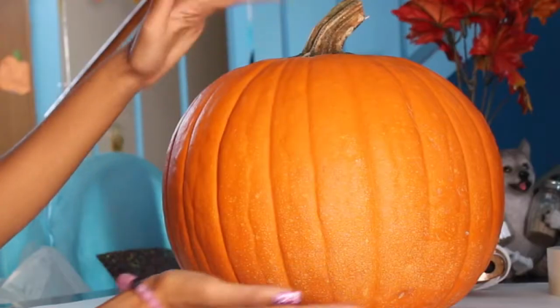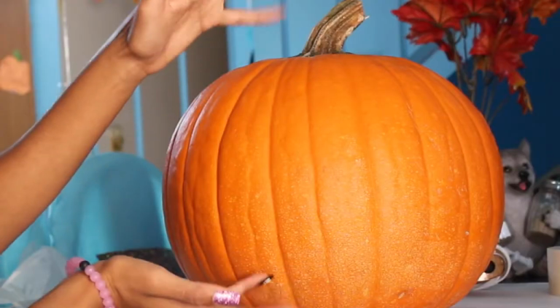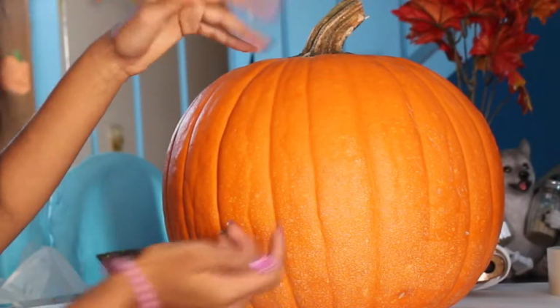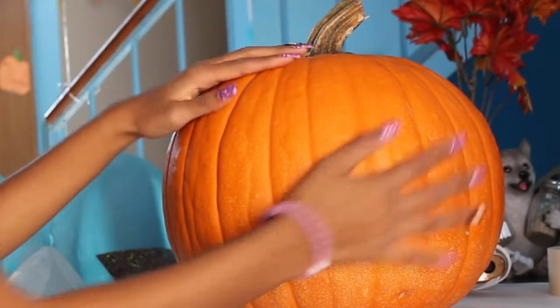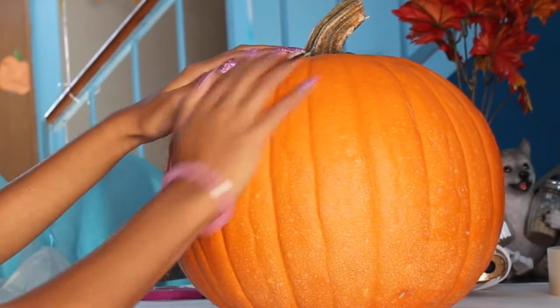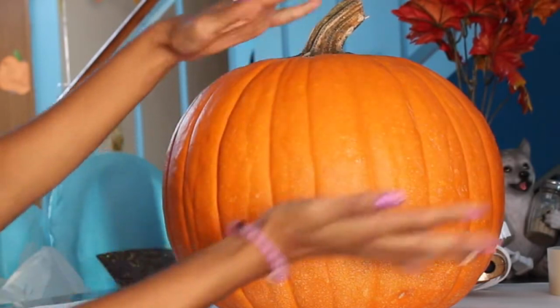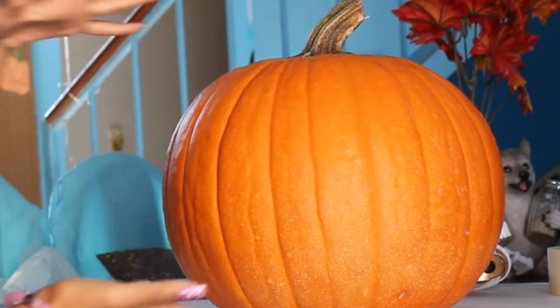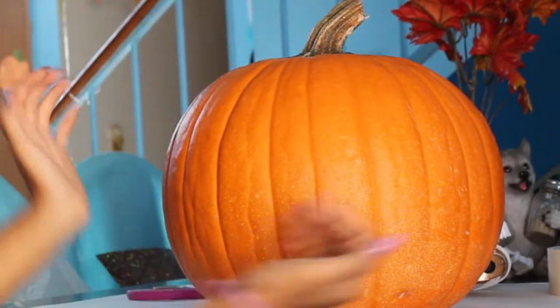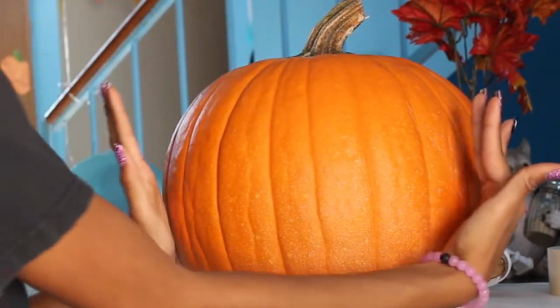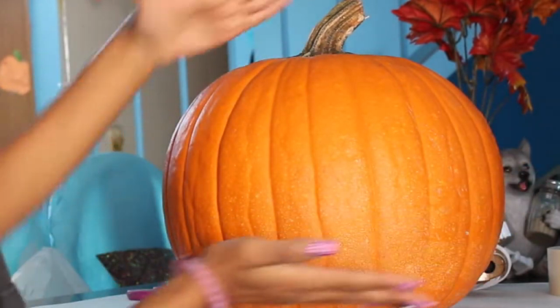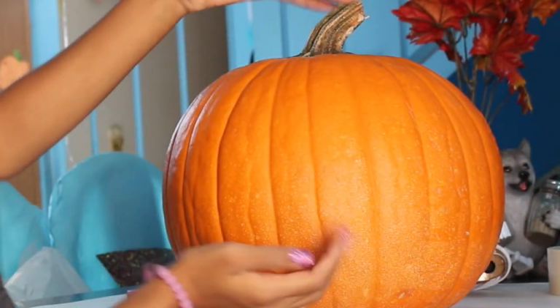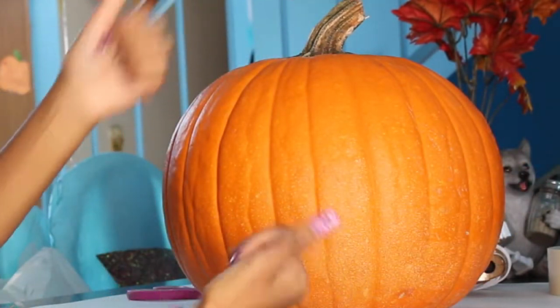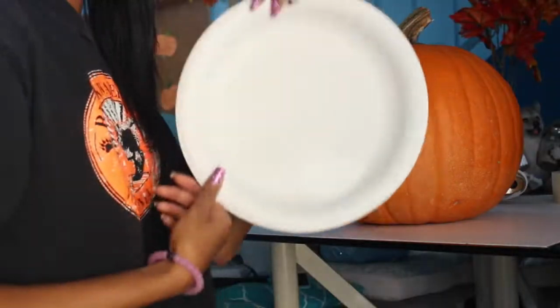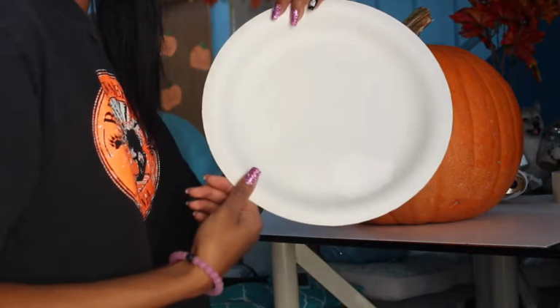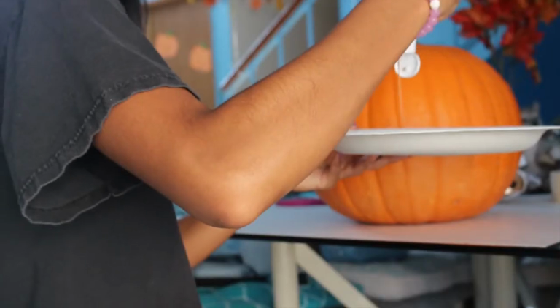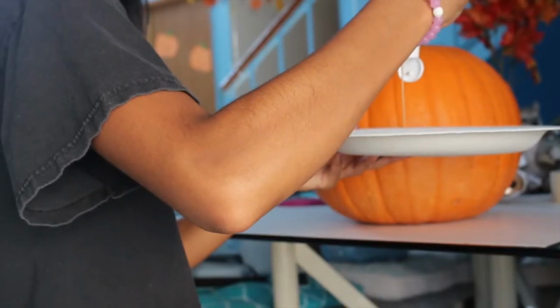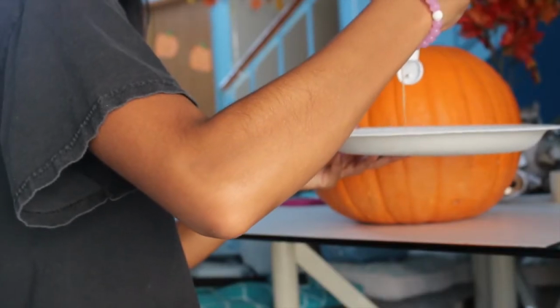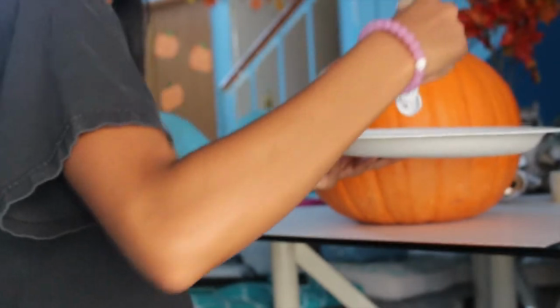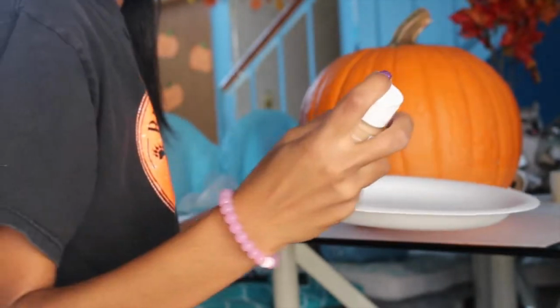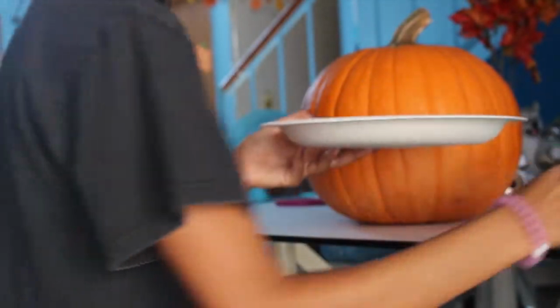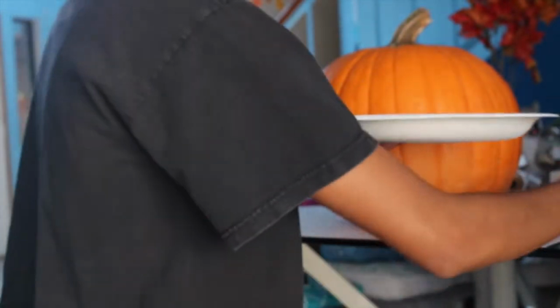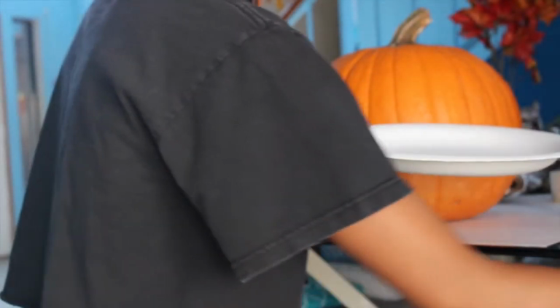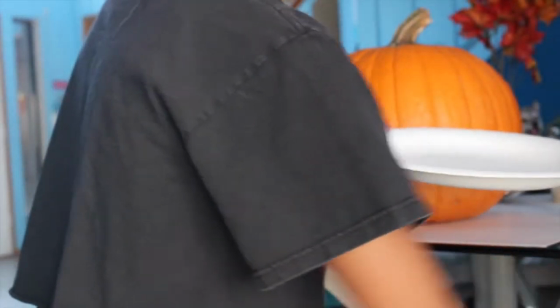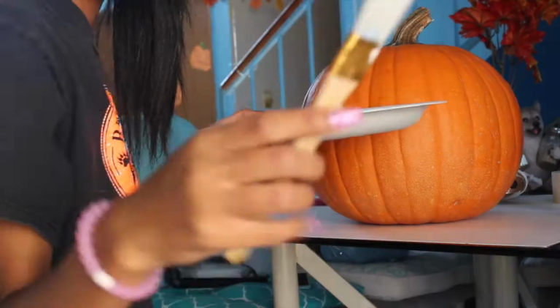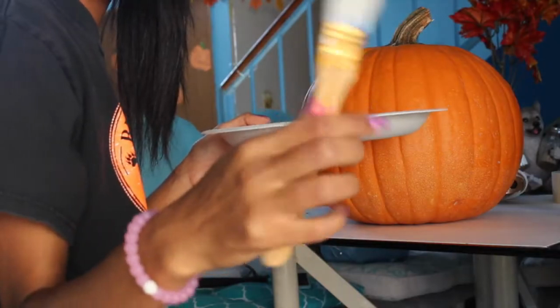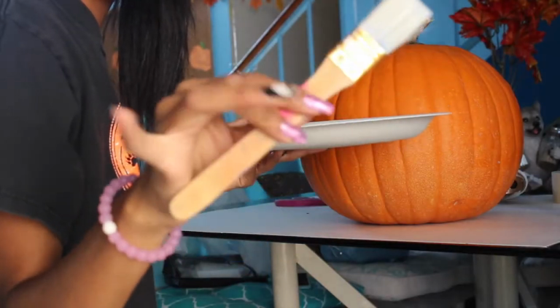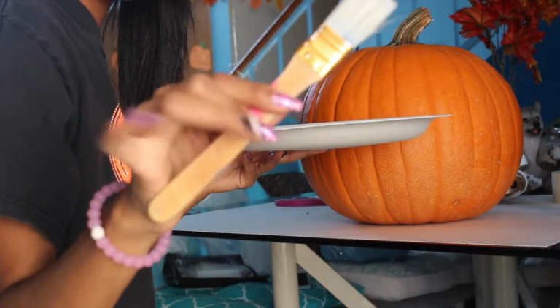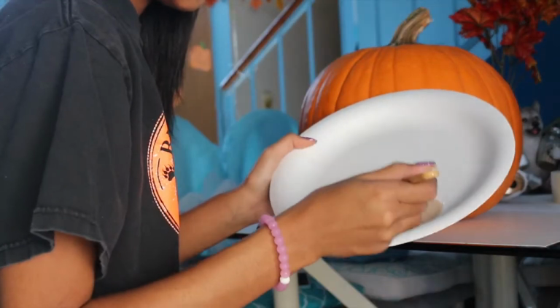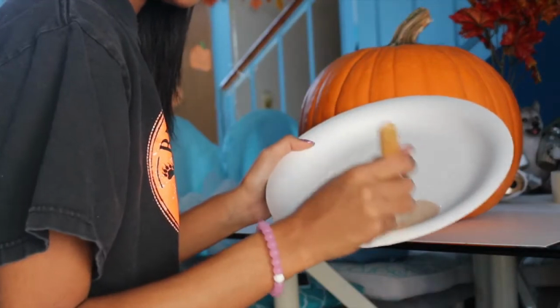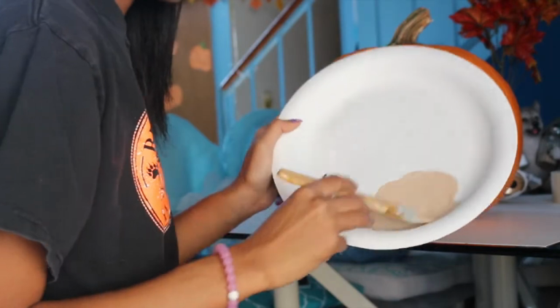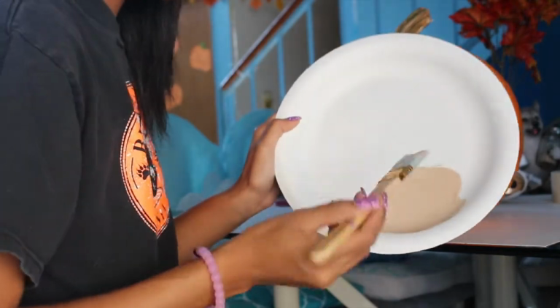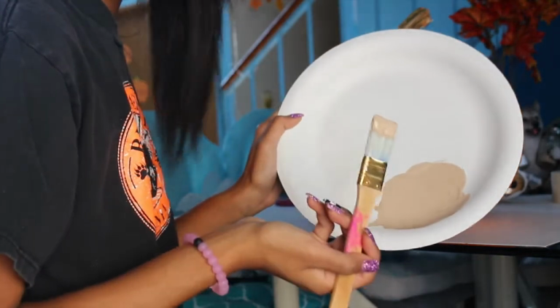Alright, so we are starting with a blank canvas as you can see. Then we are going to take our paper plate, take our light brown paint, just squirt it on there, take our large brush, mix it up a bit, and then we're going to start painting.